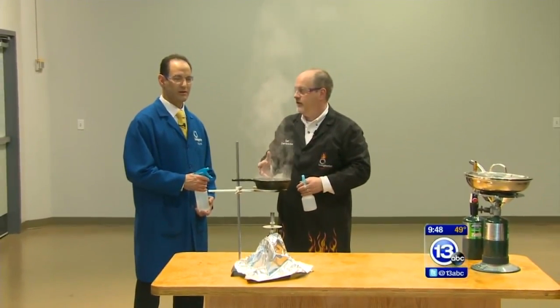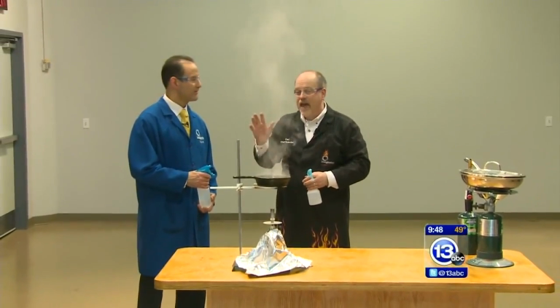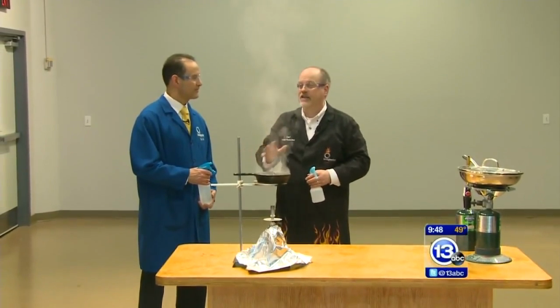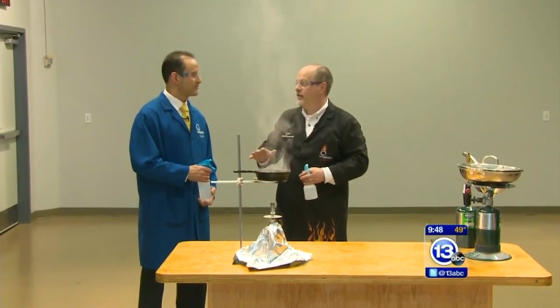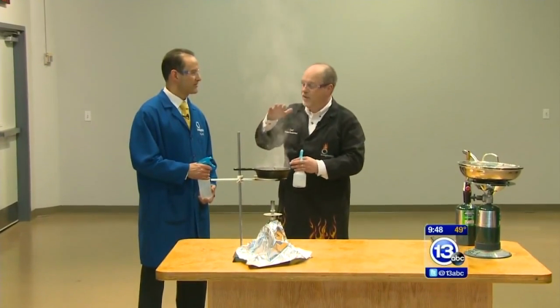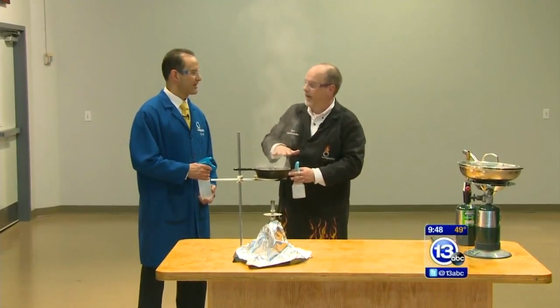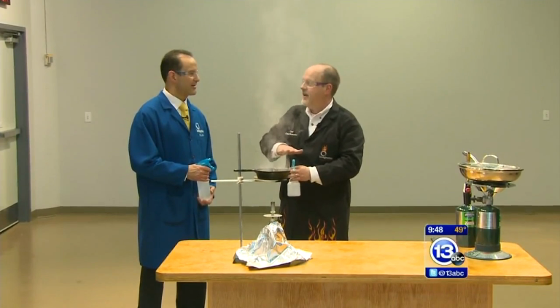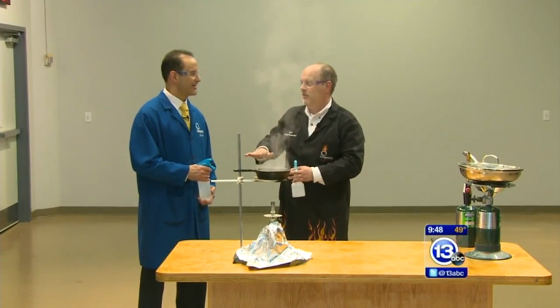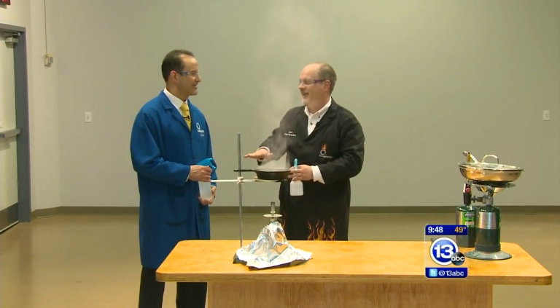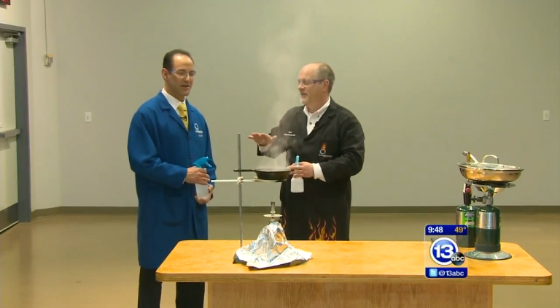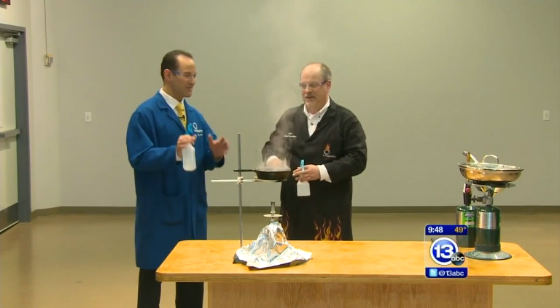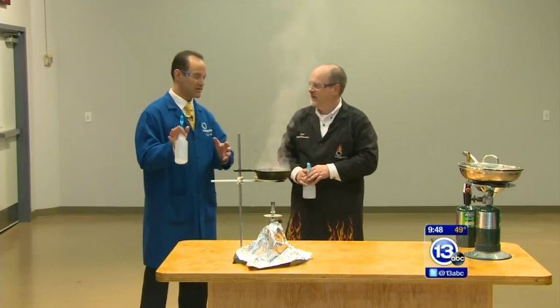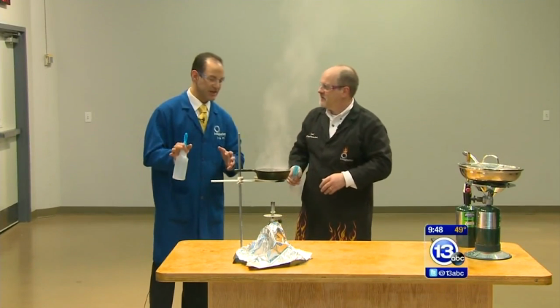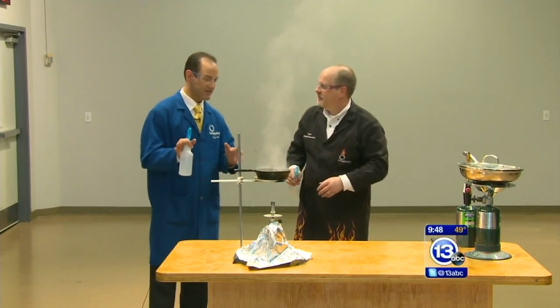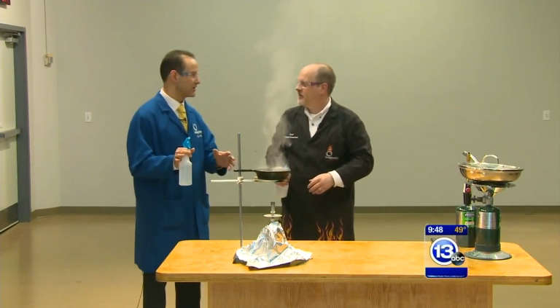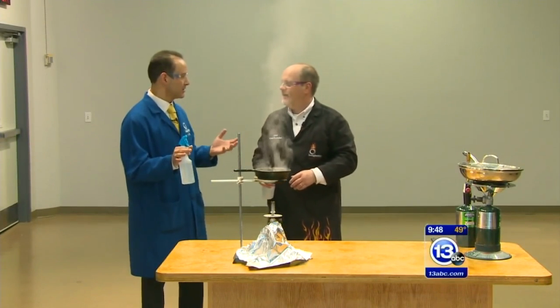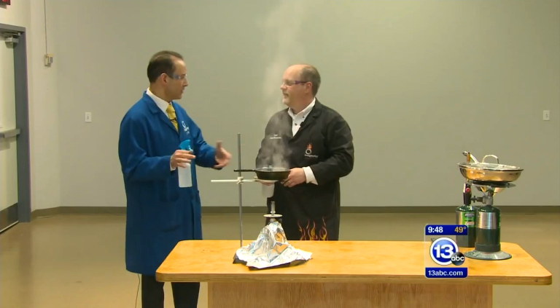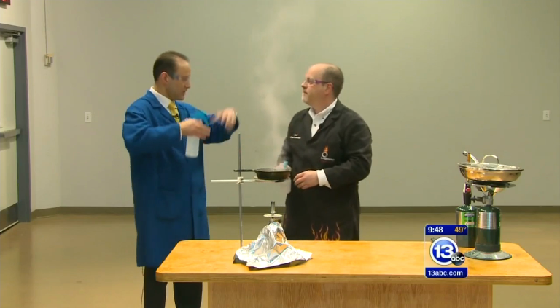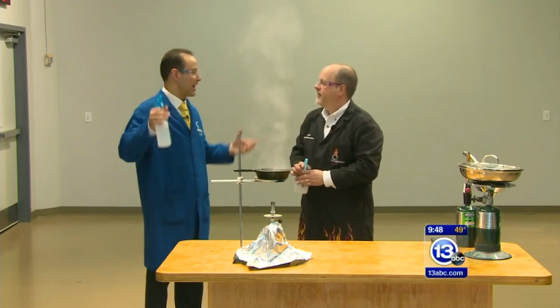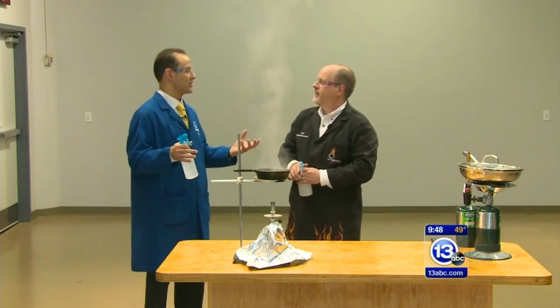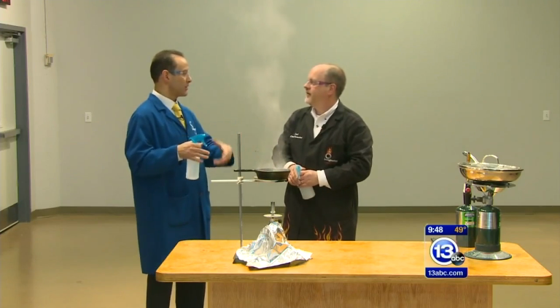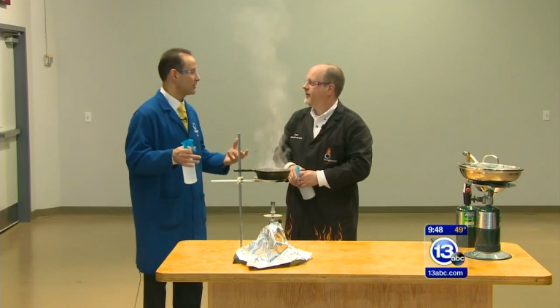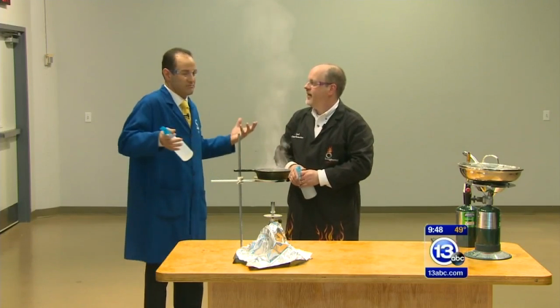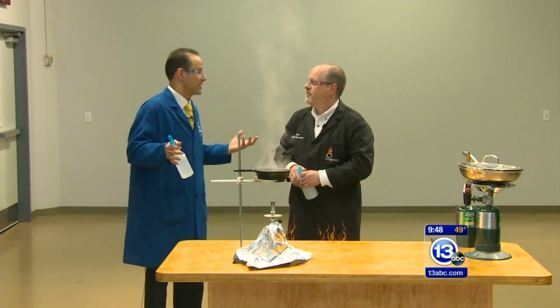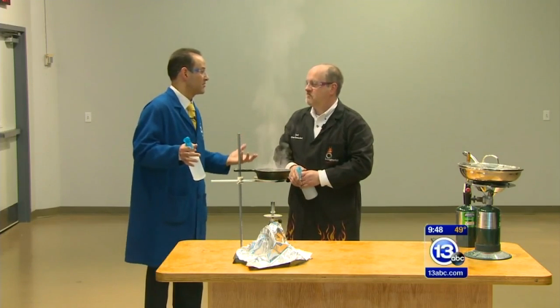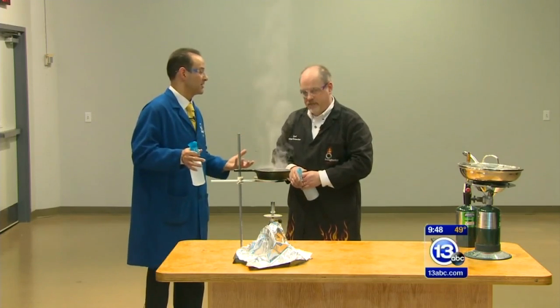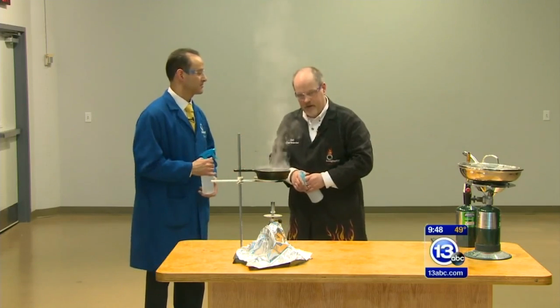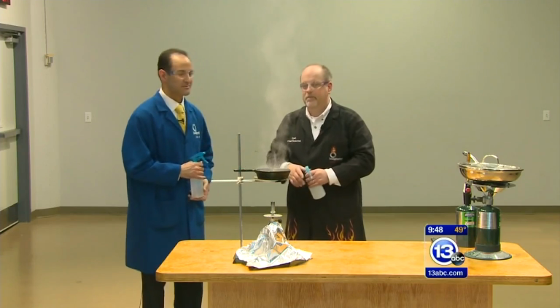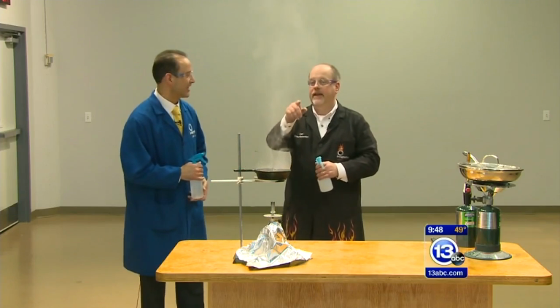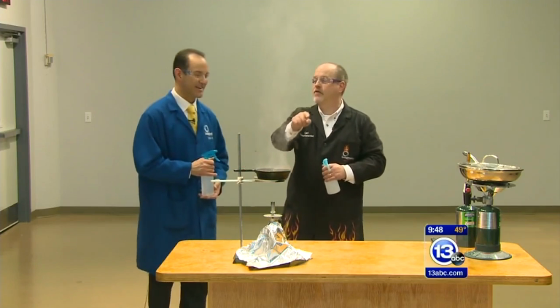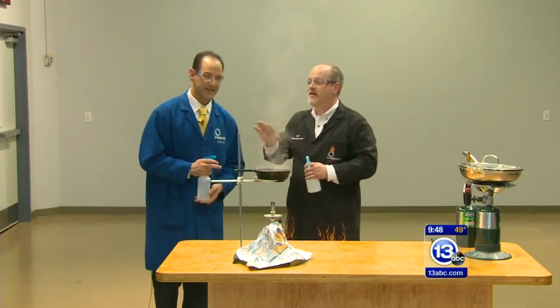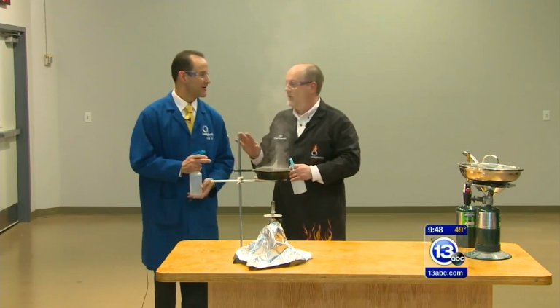Wow. So definitely don't do that — just put a lid on it. Never add water. When you watch them do the Saganaki, the flaming cheese in Greektown, there could be some alcohol in there. But in the case of a grease fire, never add water.